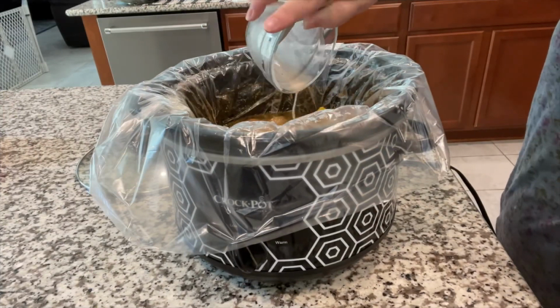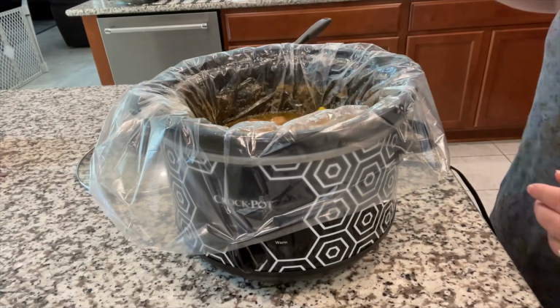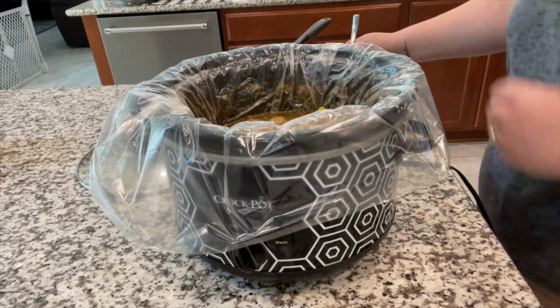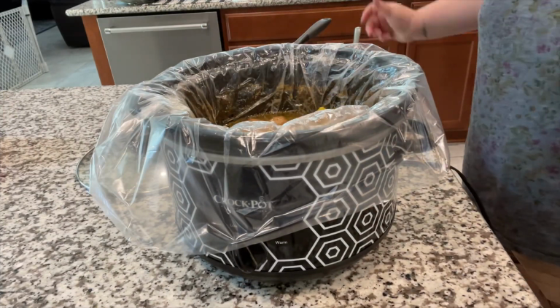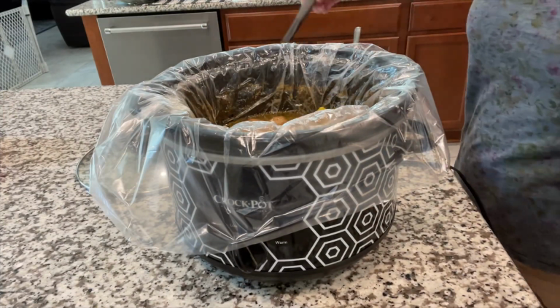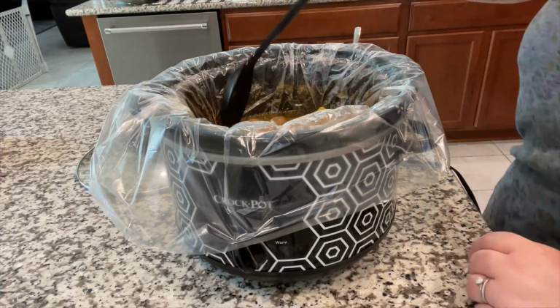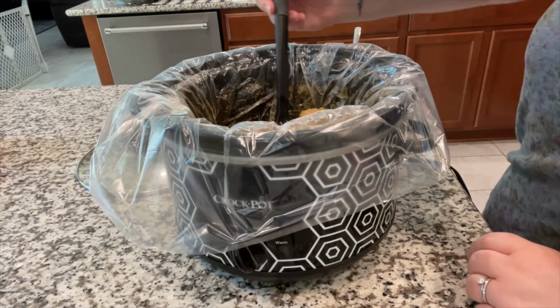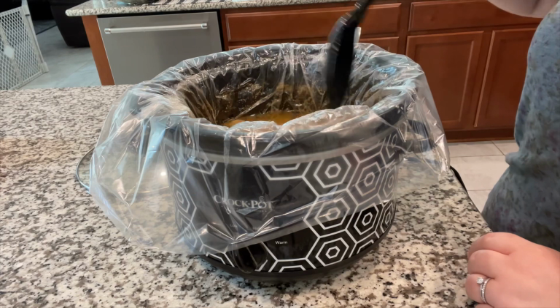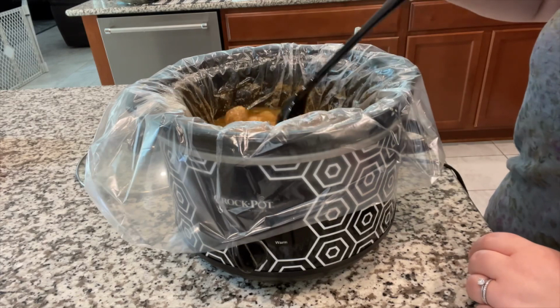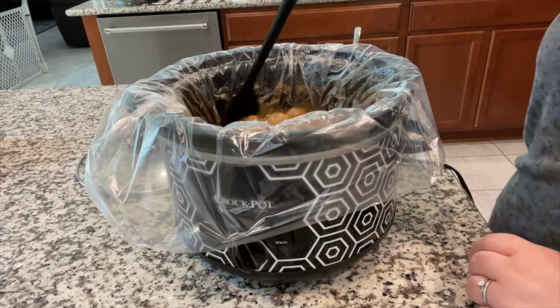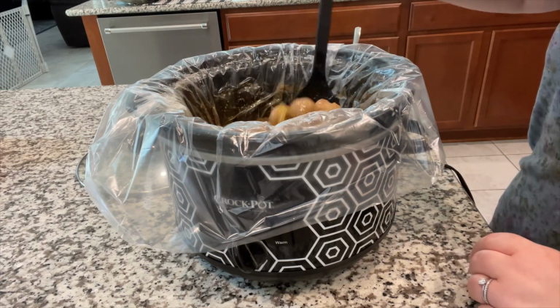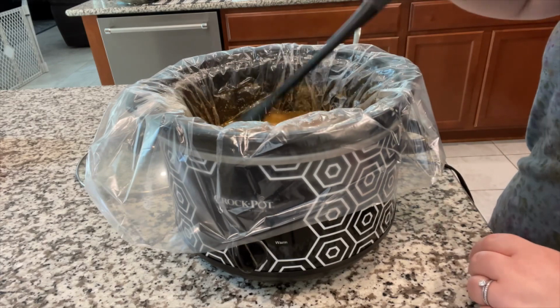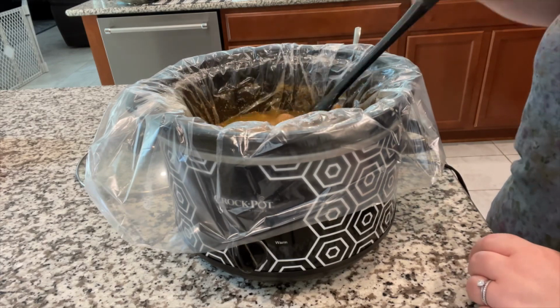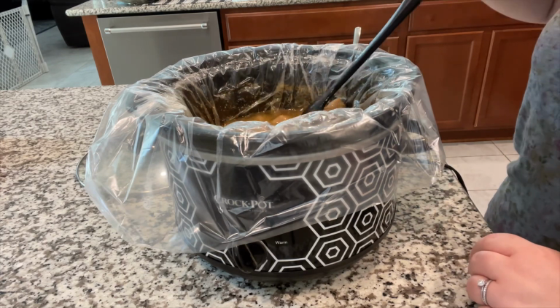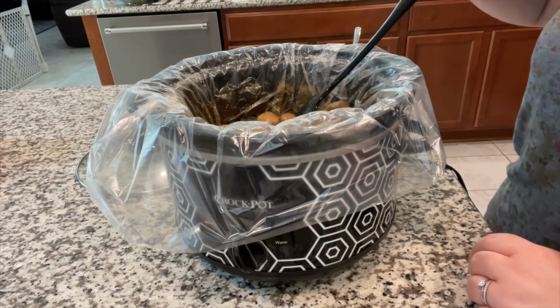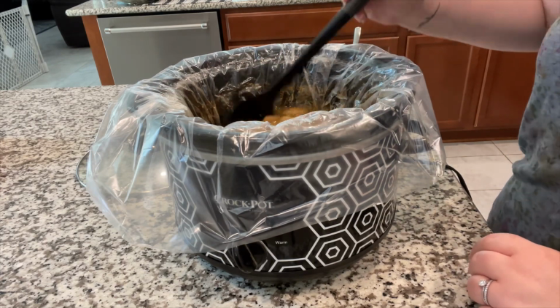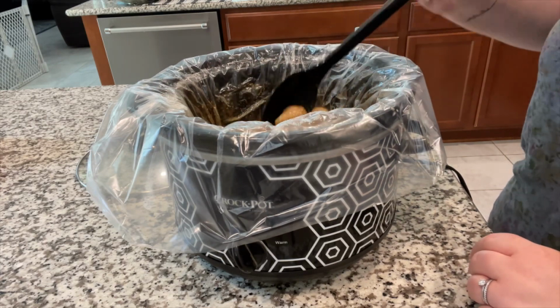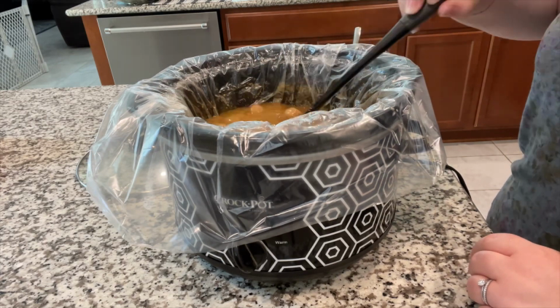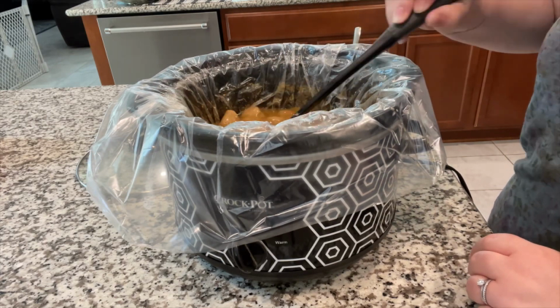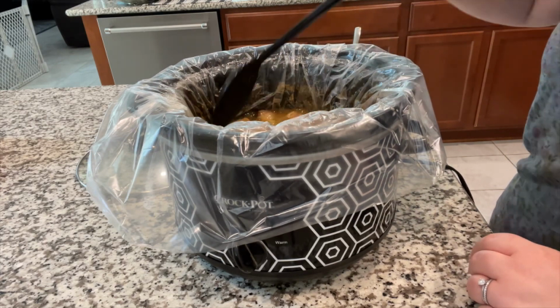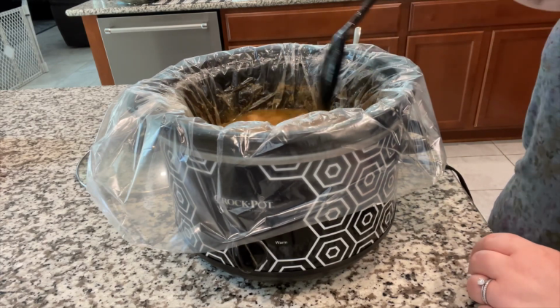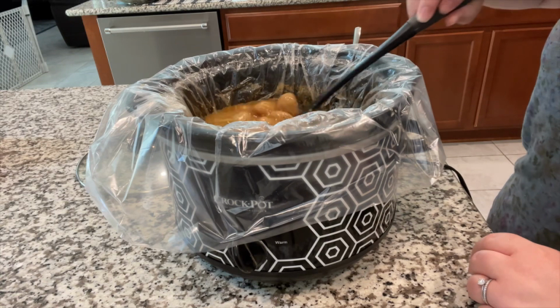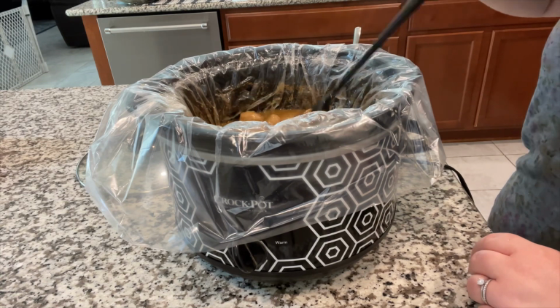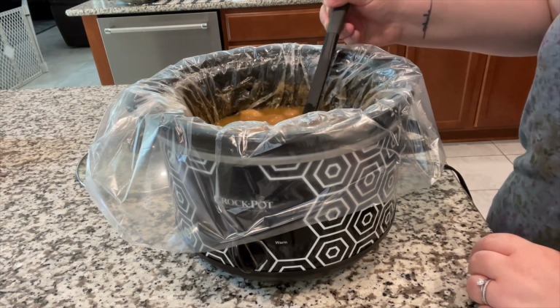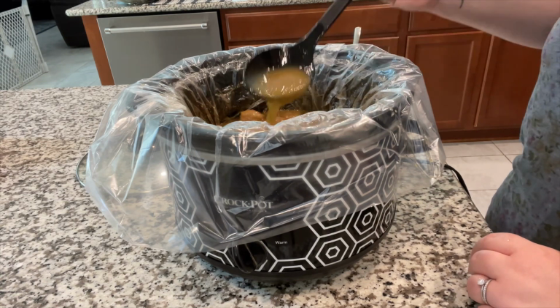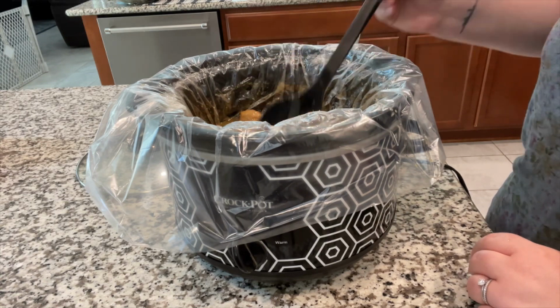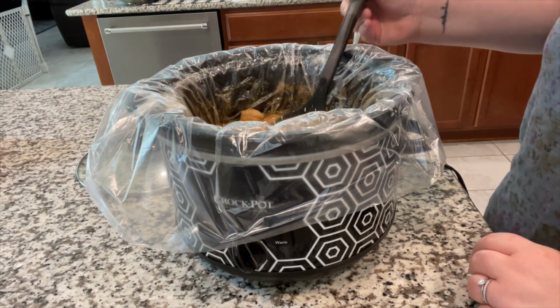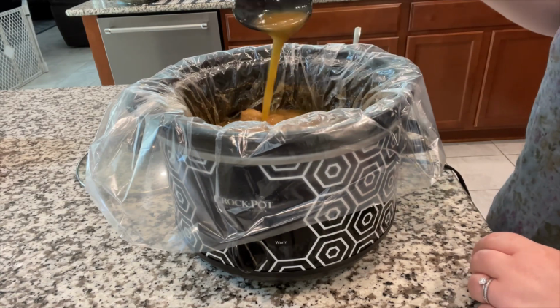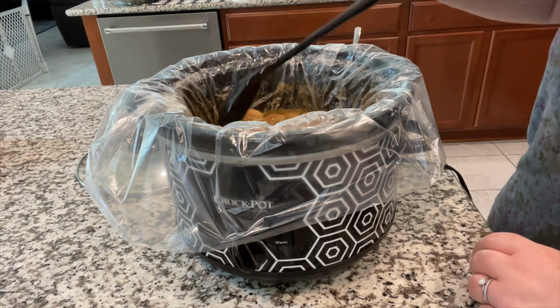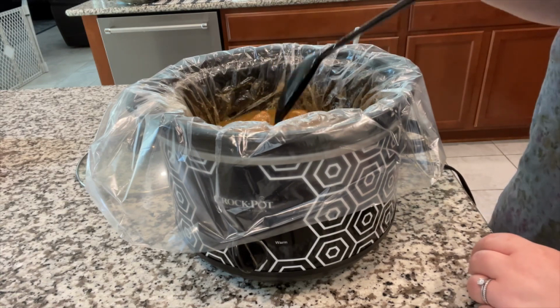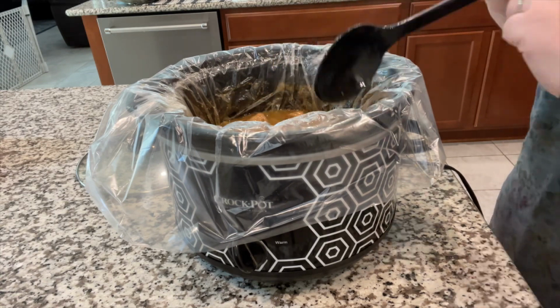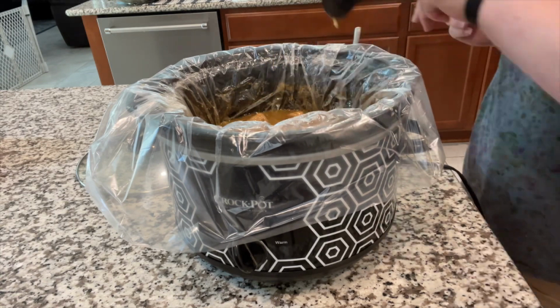Let that all love on each other on low for seven hours. Four hours into our seven hour time frame I did a cornstarch slurry. I took out half of the meatballs so I could get down to the juice, mixed it all in, and then threw in the rest of the meatballs and left it alone for a few more hours.